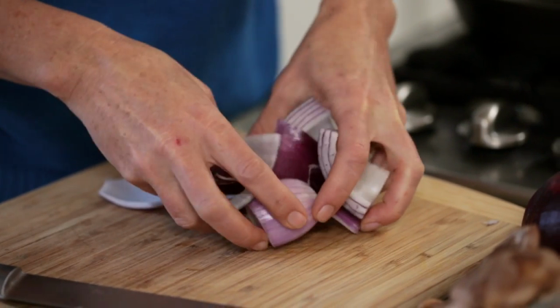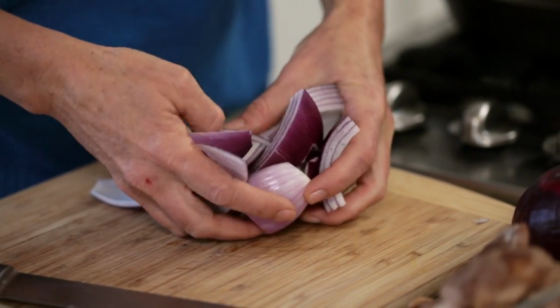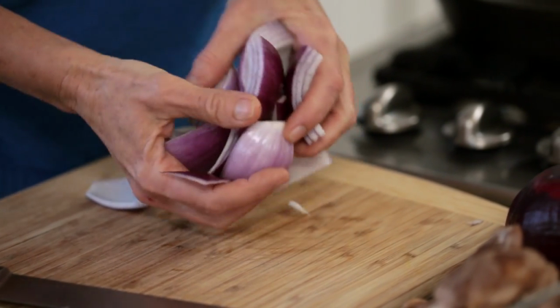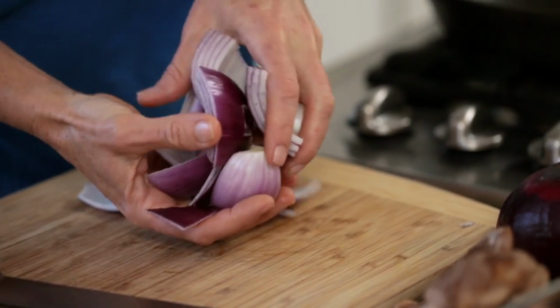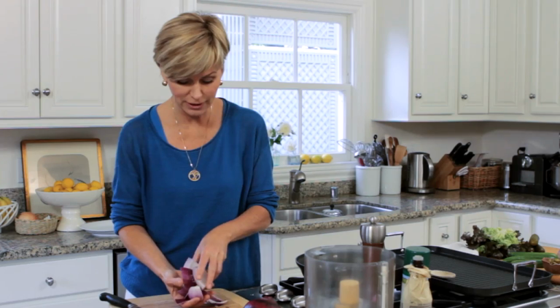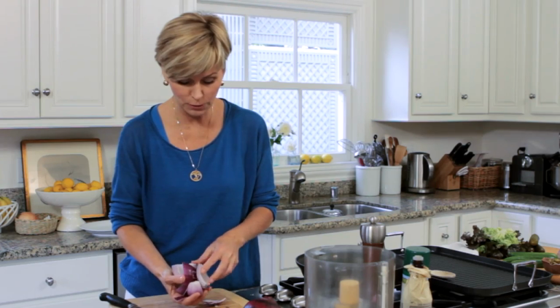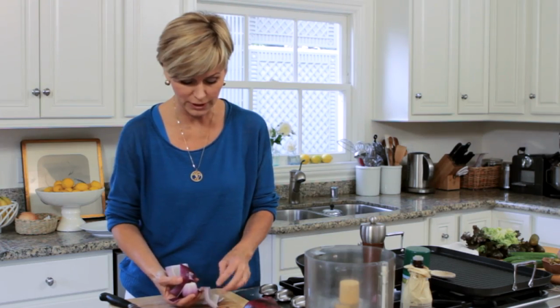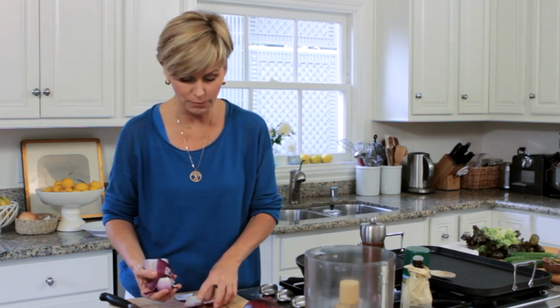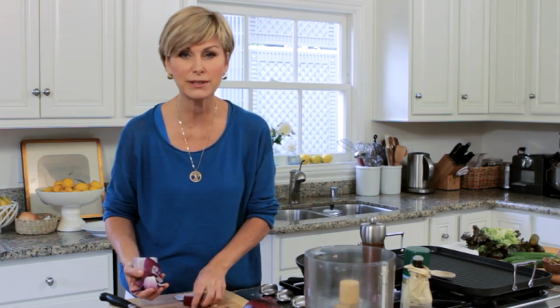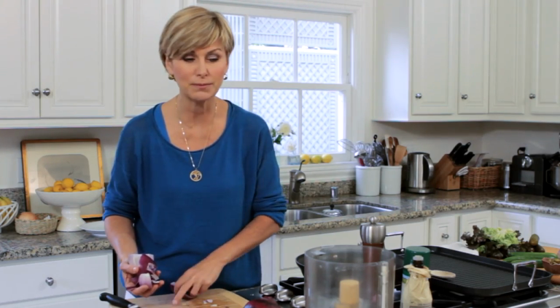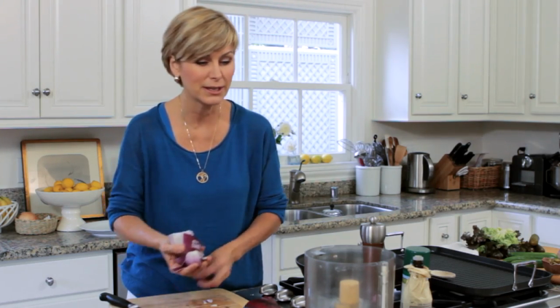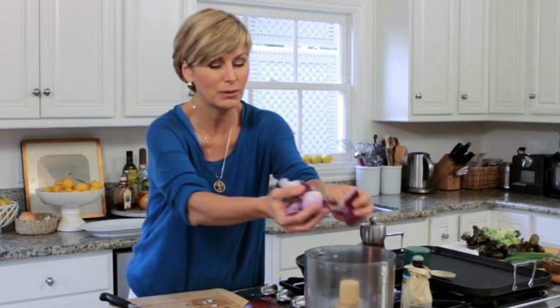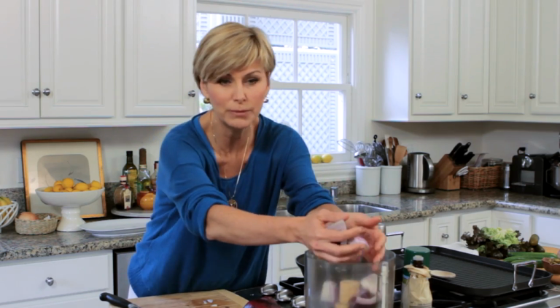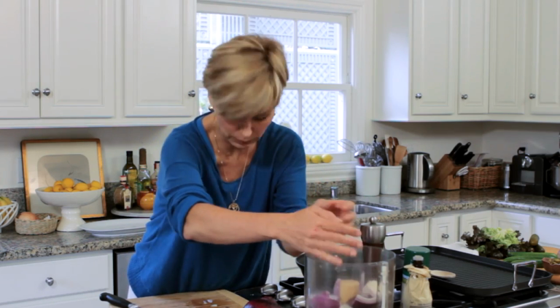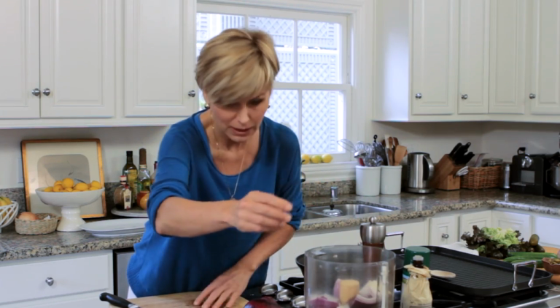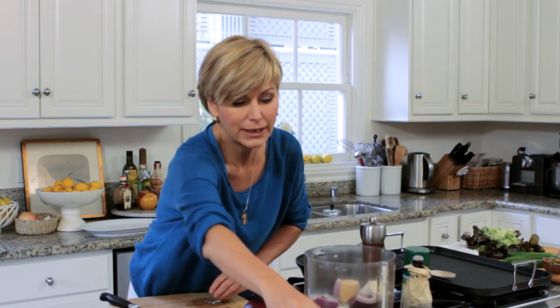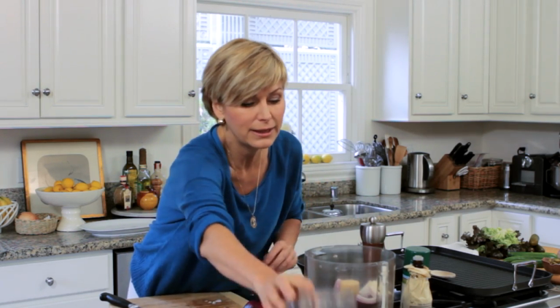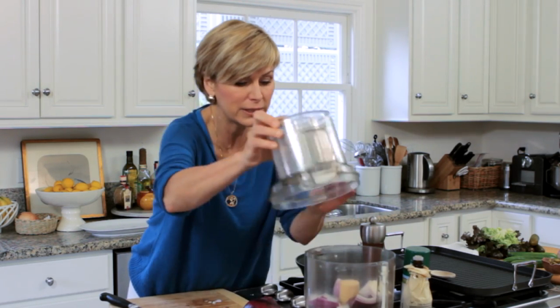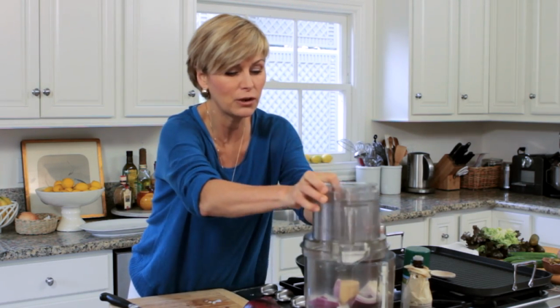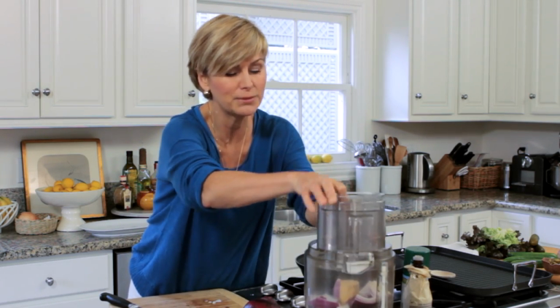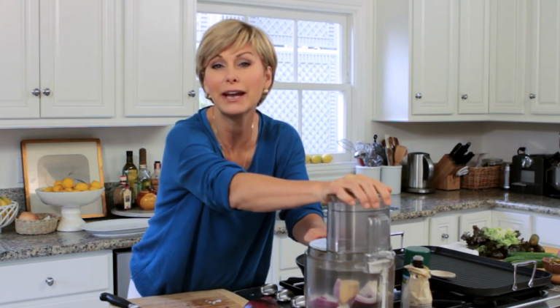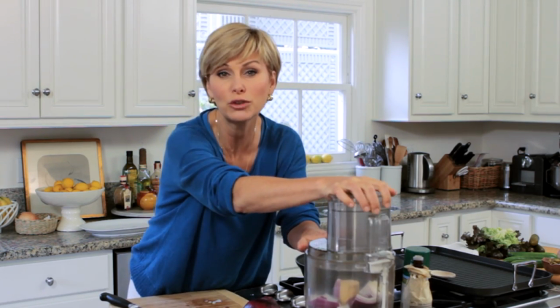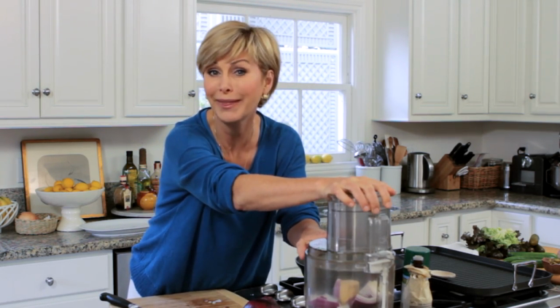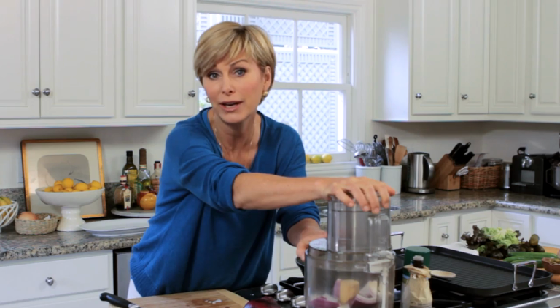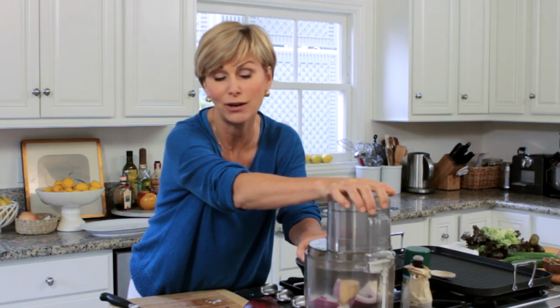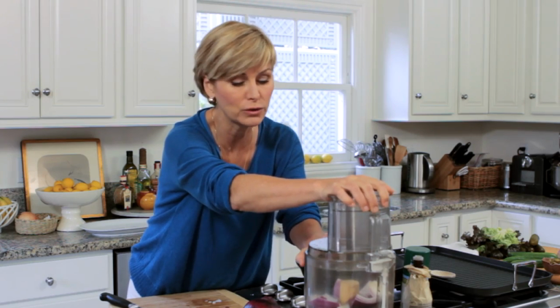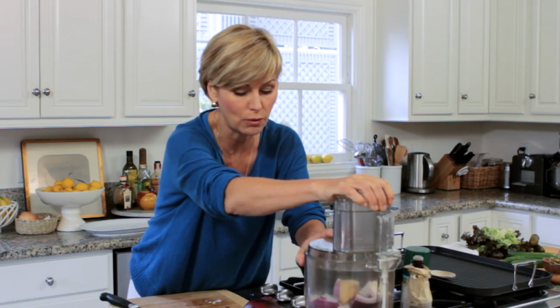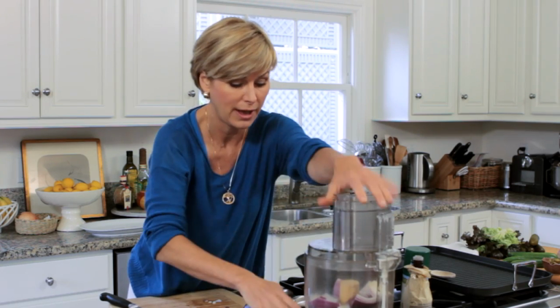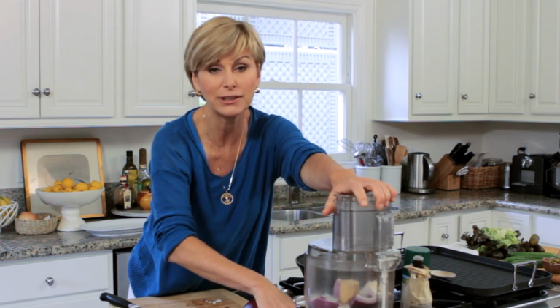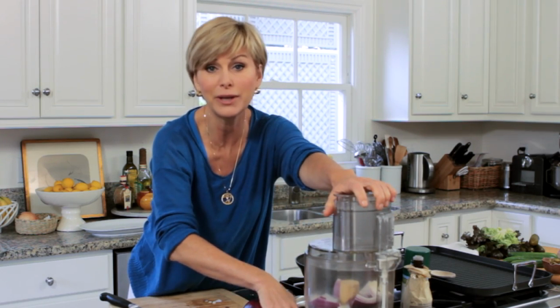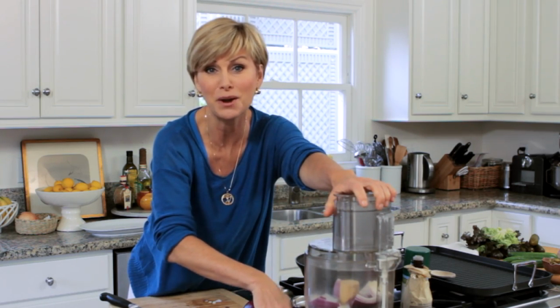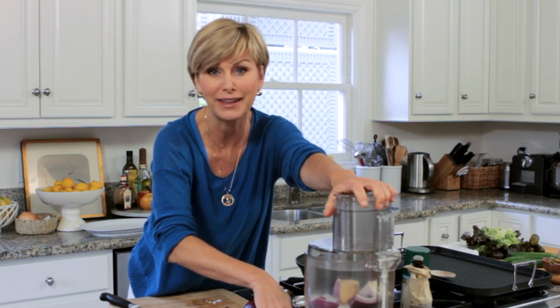Normally I don't put onions in the food processor for most recipes because they release too much liquid. But in this recipe, you're going to end up sautéing the mushrooms without any added oil, so having a little liquid is not a bad thing.